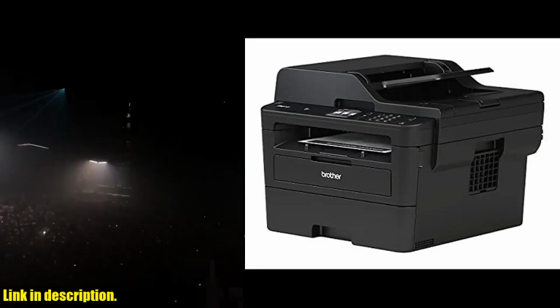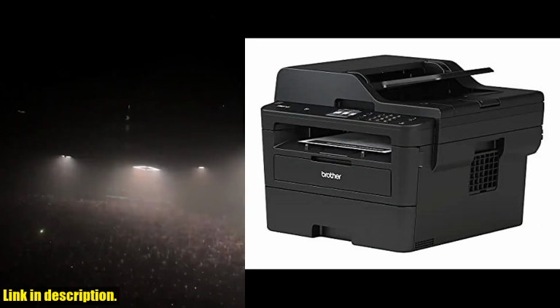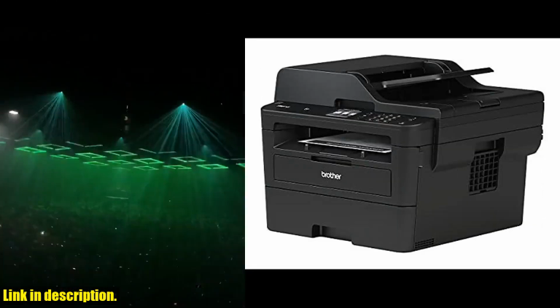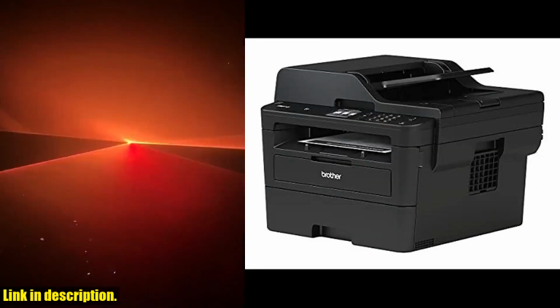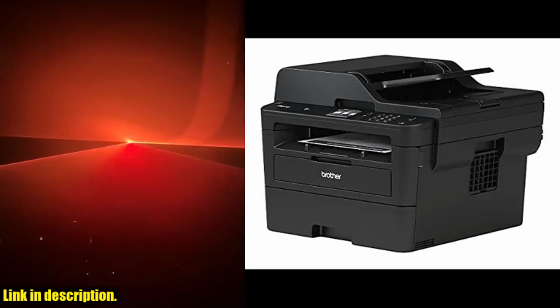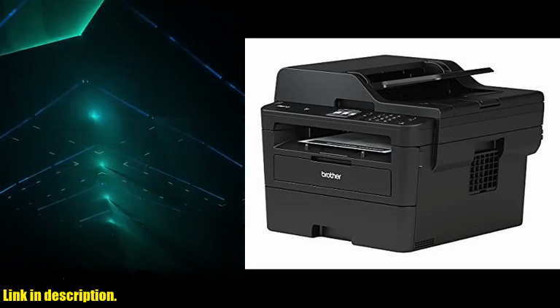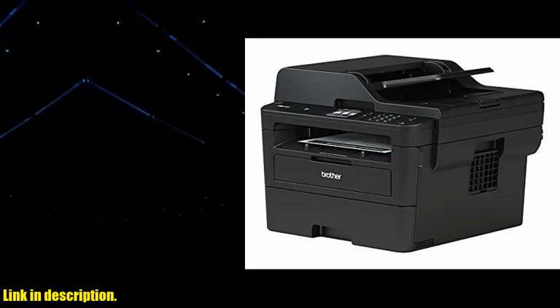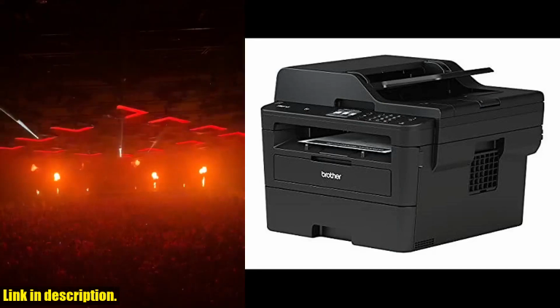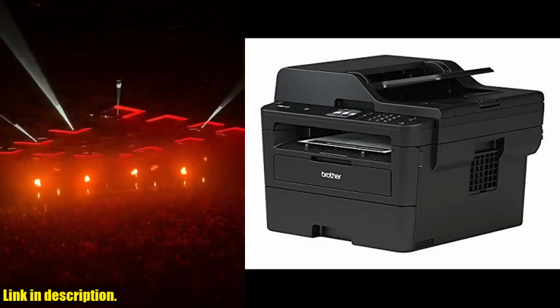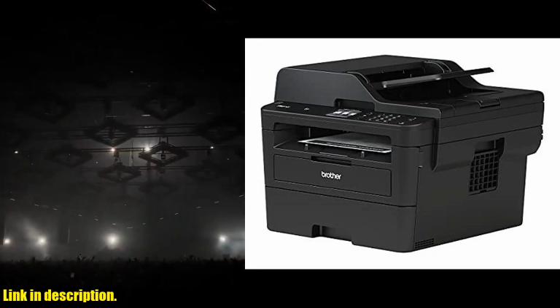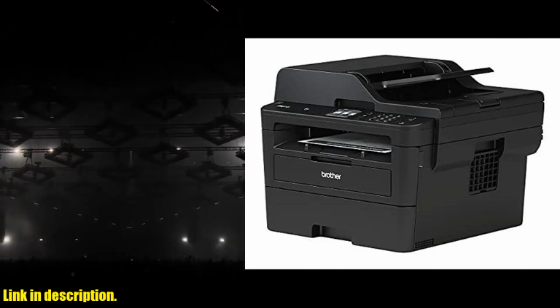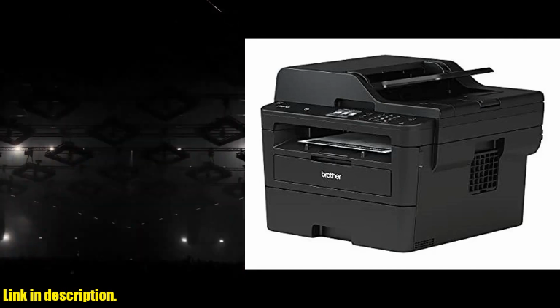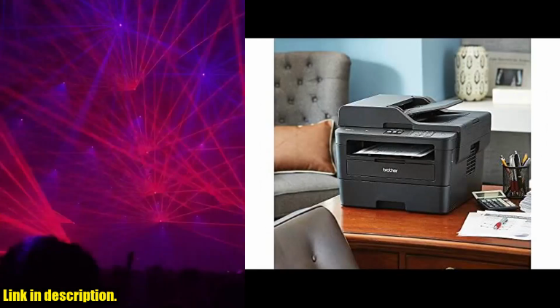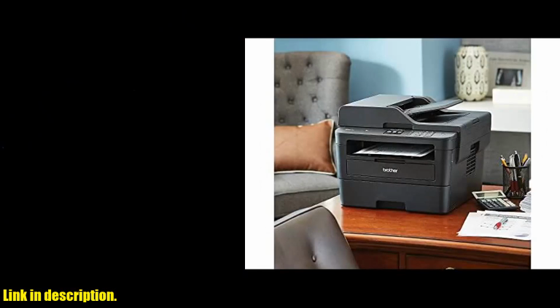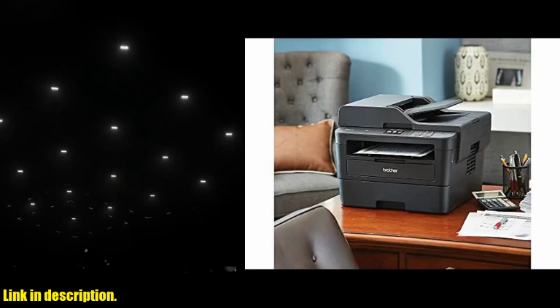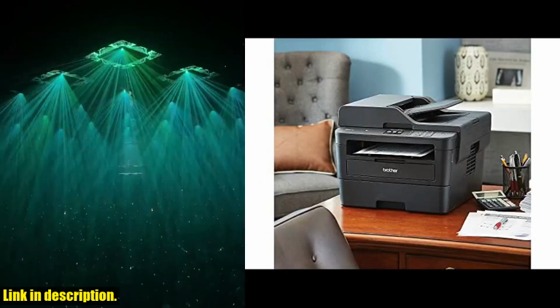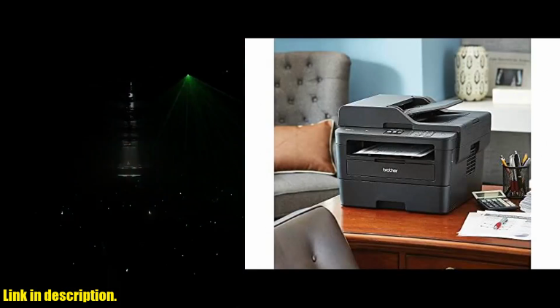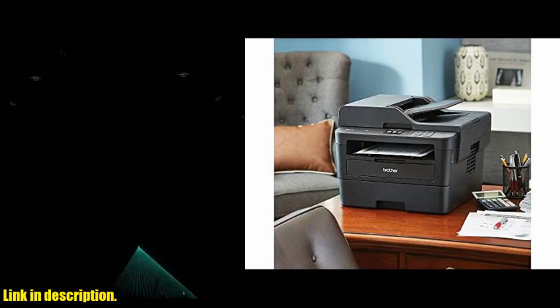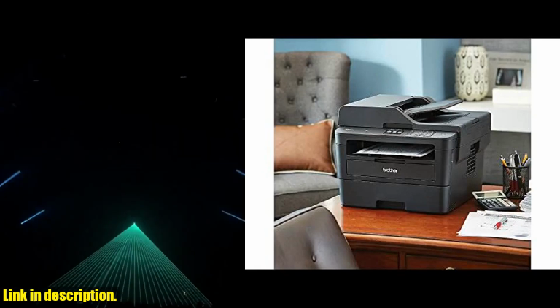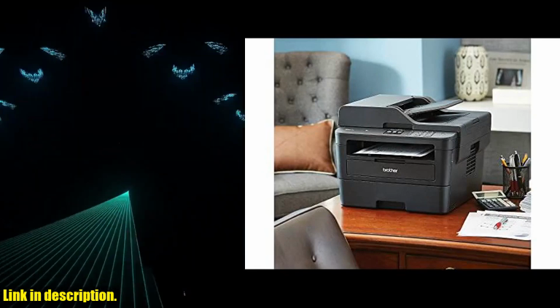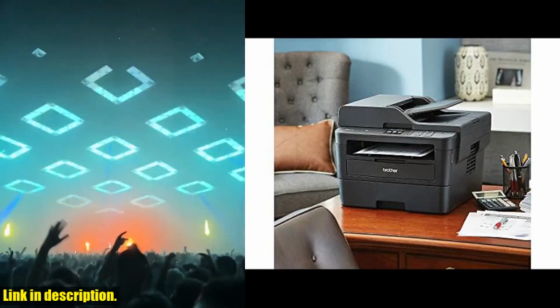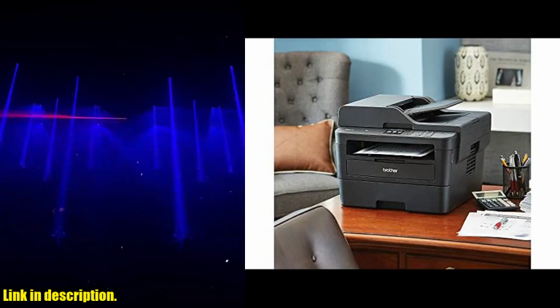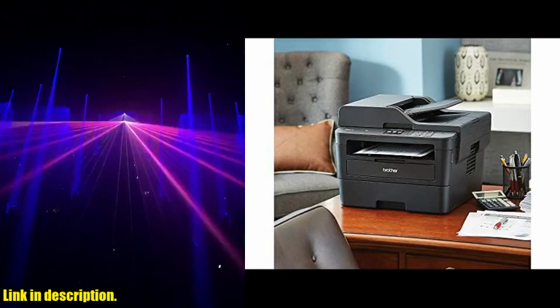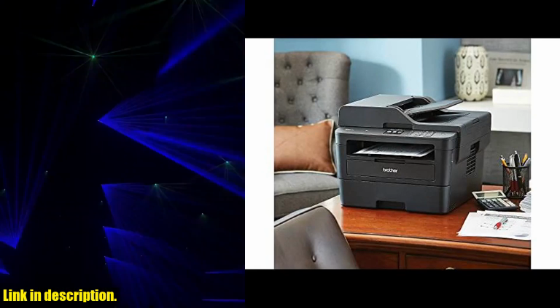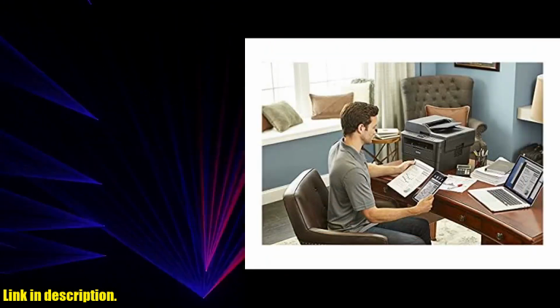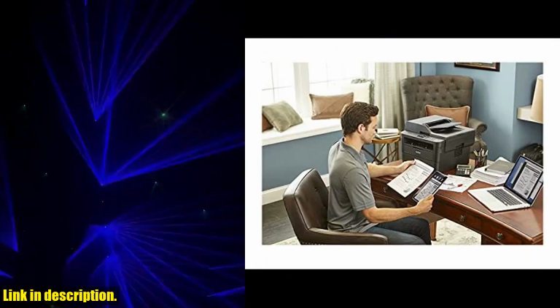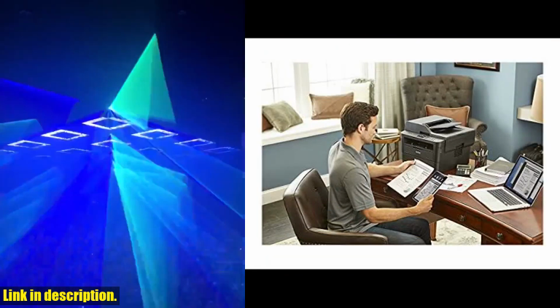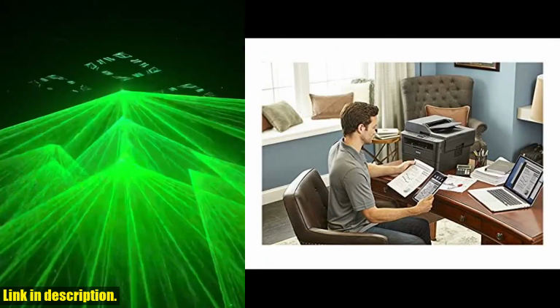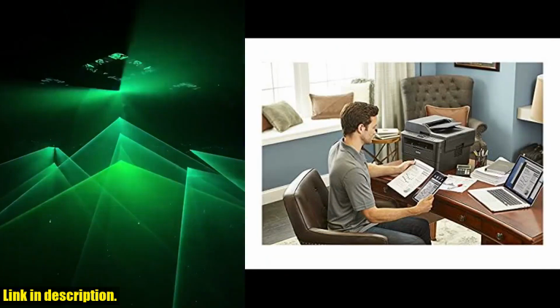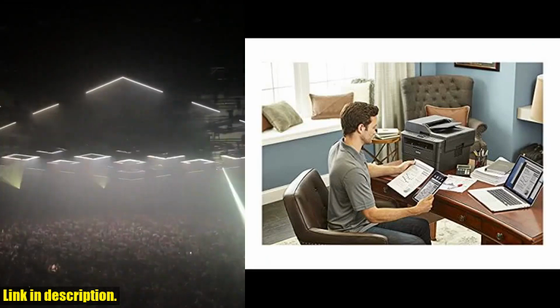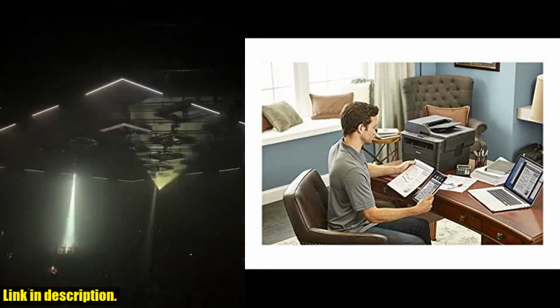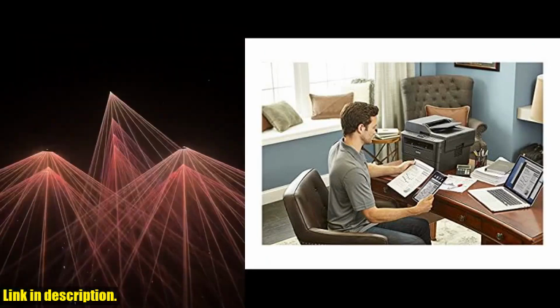Choose Brother Genuine cartridges for optimal performance. With the Refresh EZ Print subscription service, you'll never have to worry about running out of toner again, and you can enjoy savings of up to 50% on Brother Genuine toner.